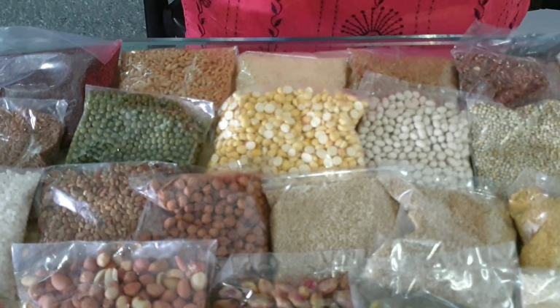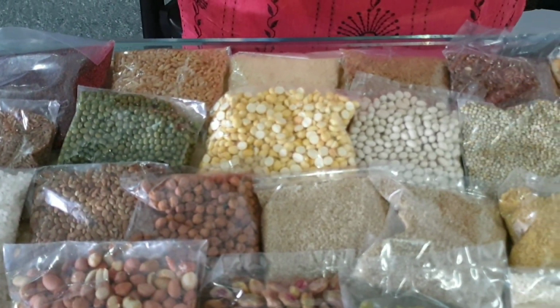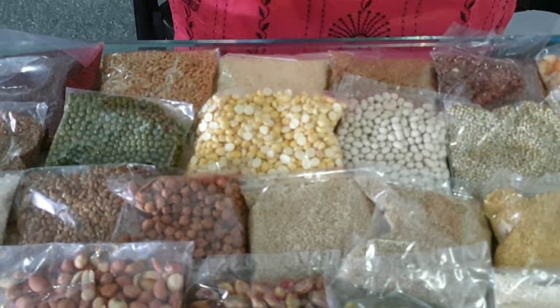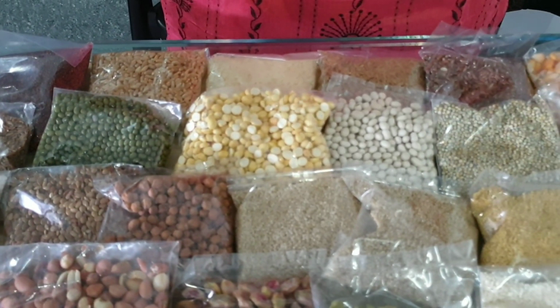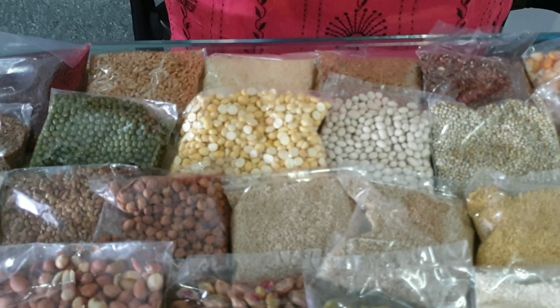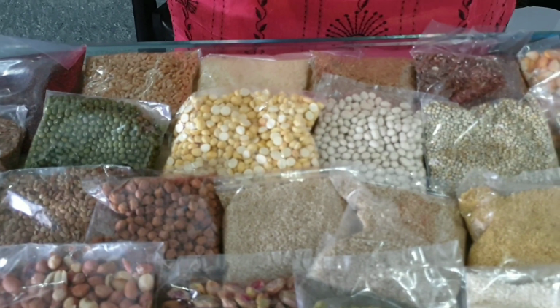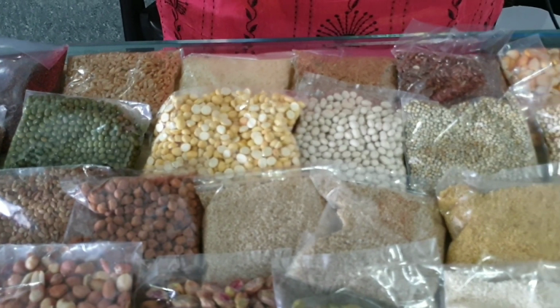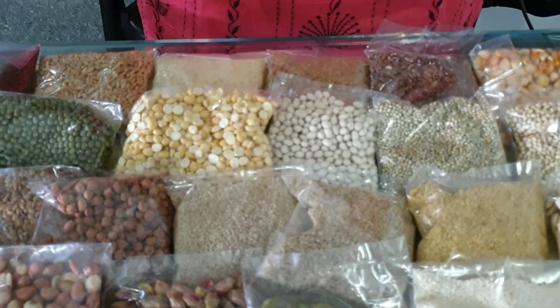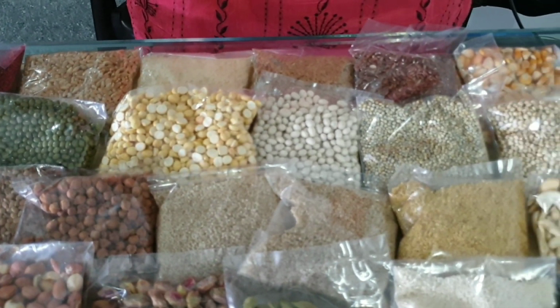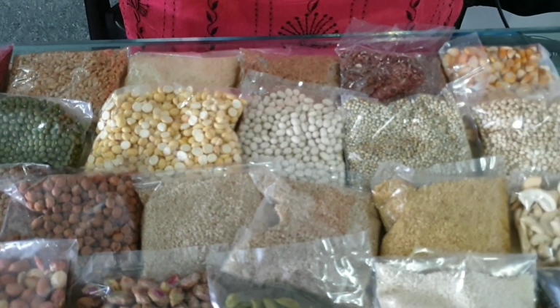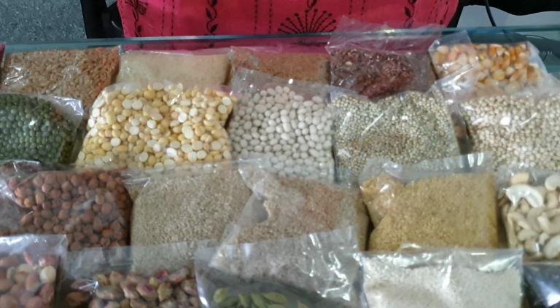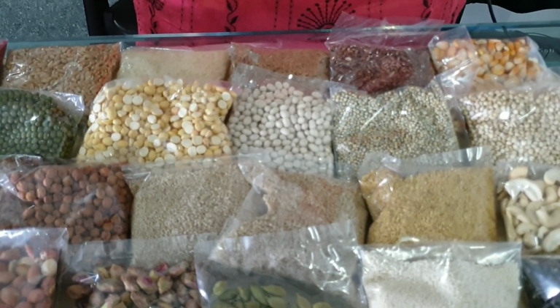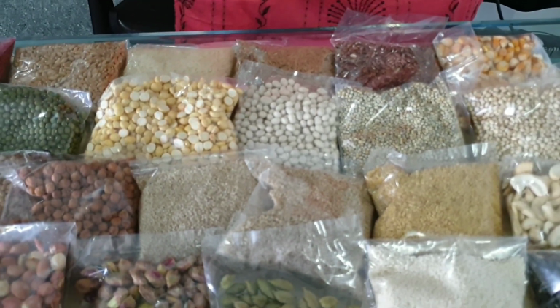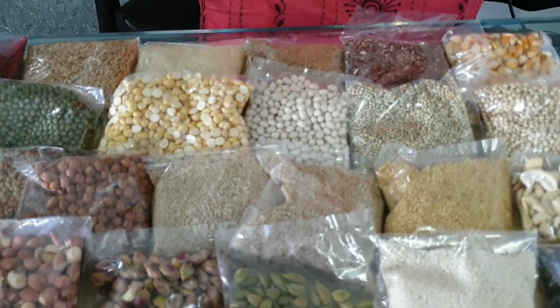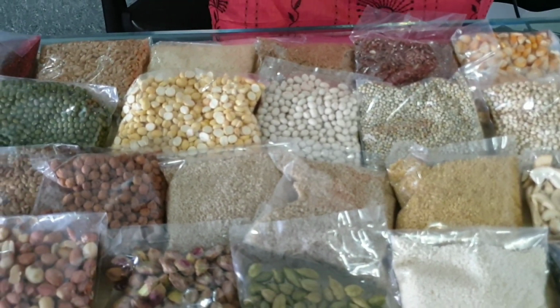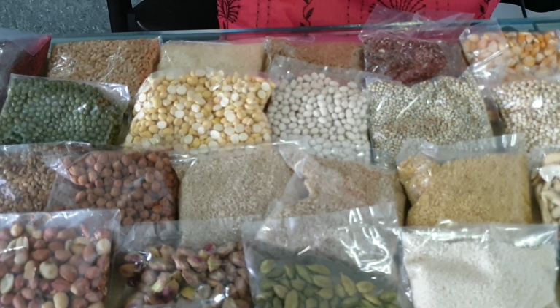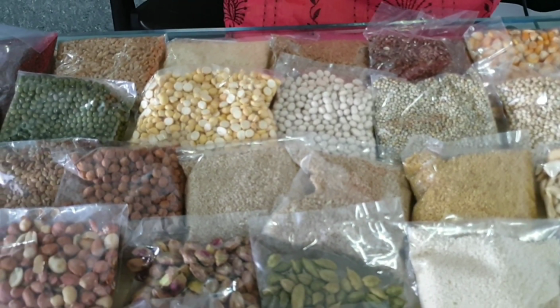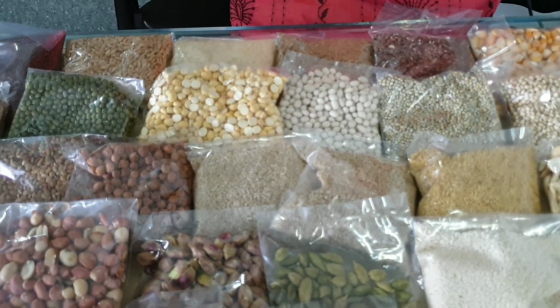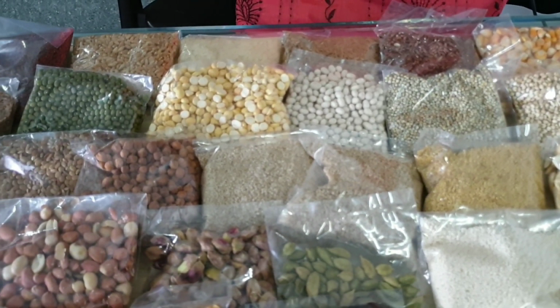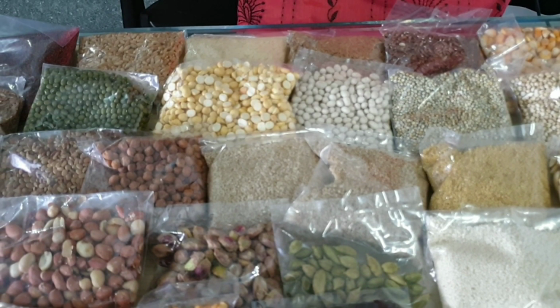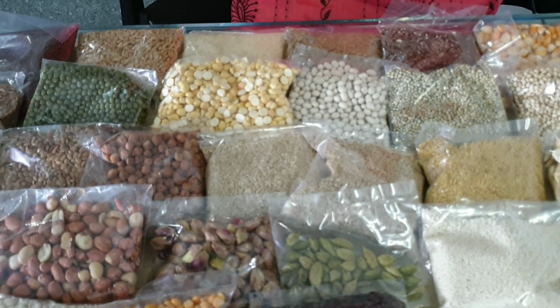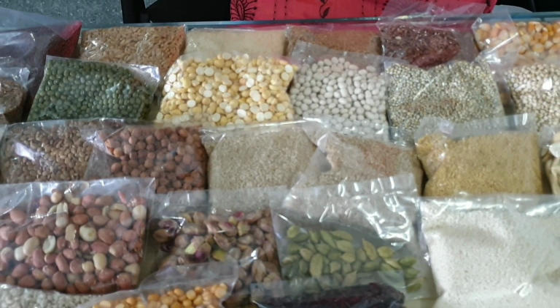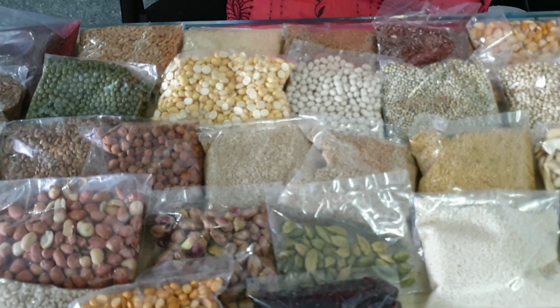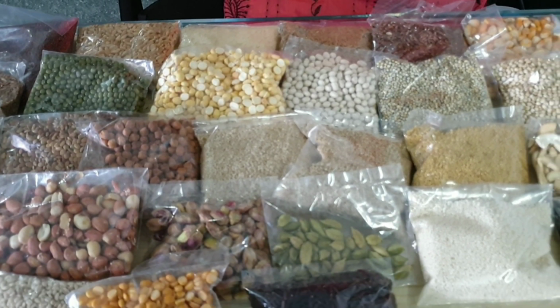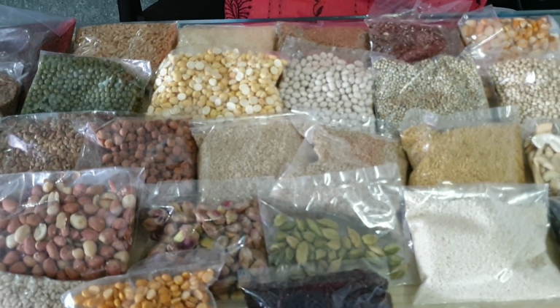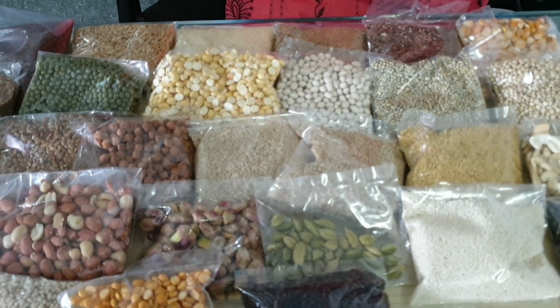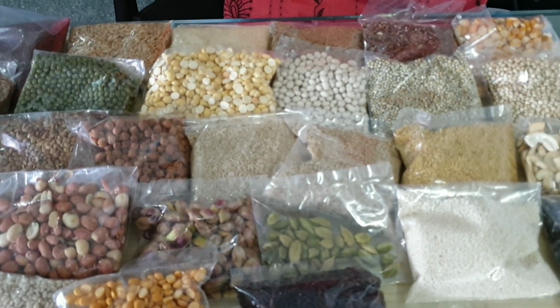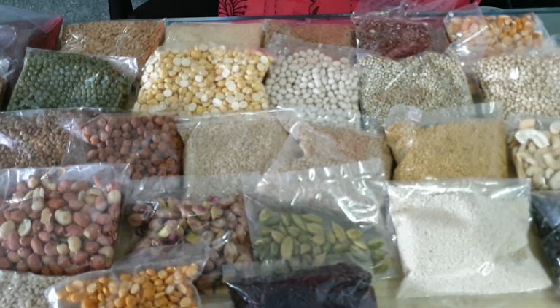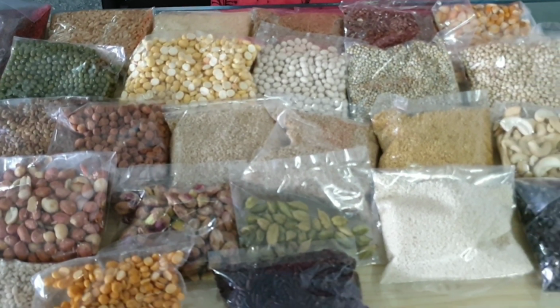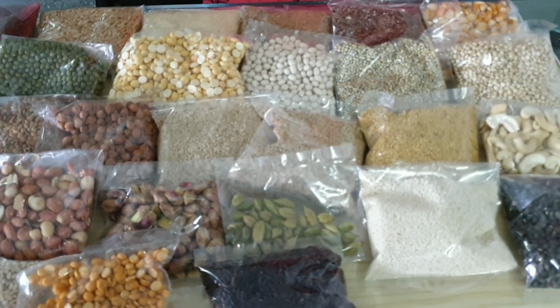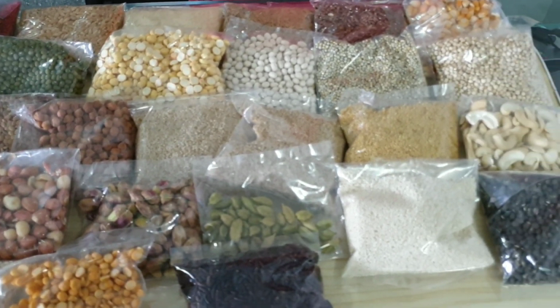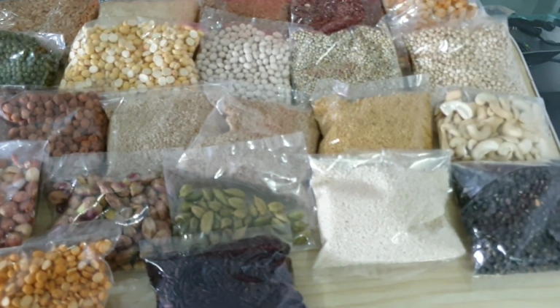Pottukadla Nouru, Pachapayru Nouru, Varaharisi Nouru, Thinai Nouru, Sāmai Nouru, Kuduraiwali Nouru, Sundal Nouru, Kollu Nouru, Javarisi Nouru.